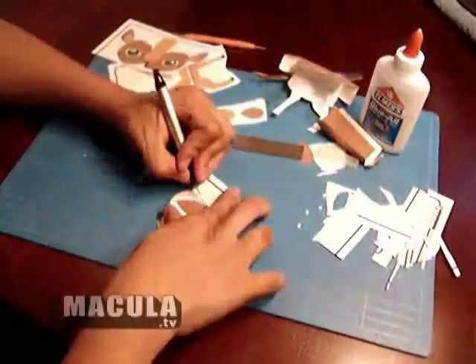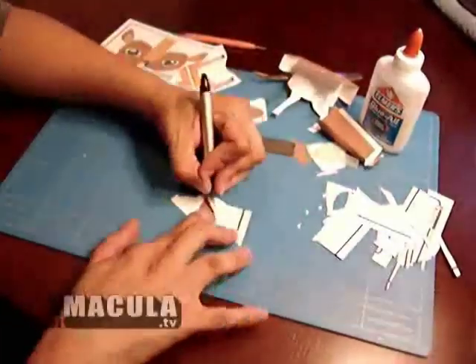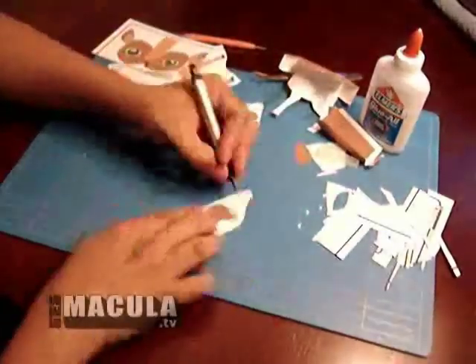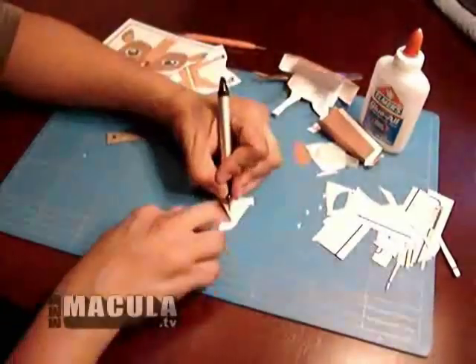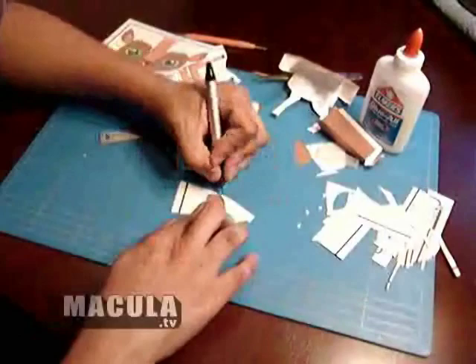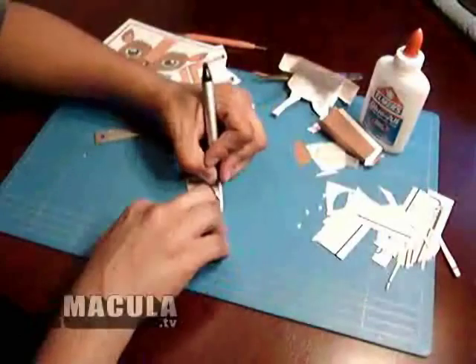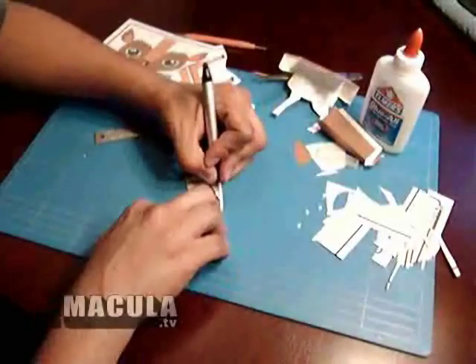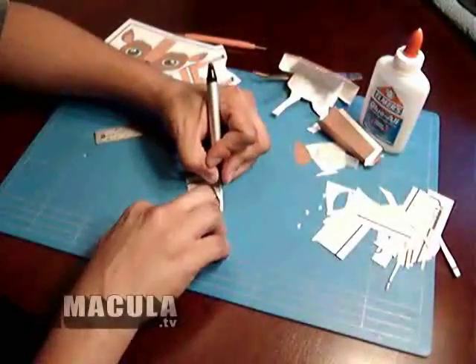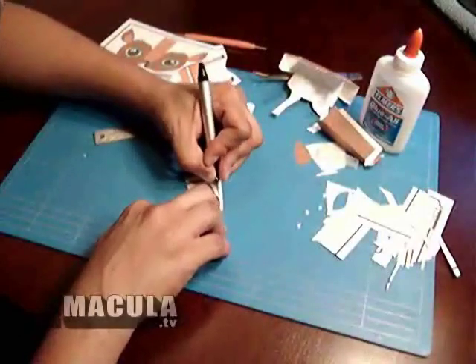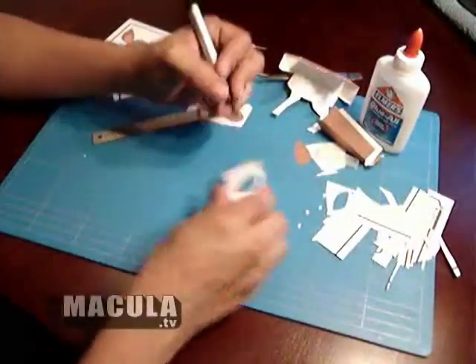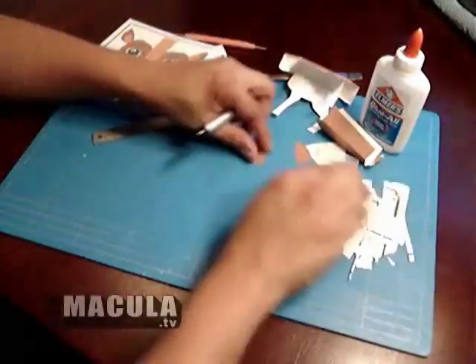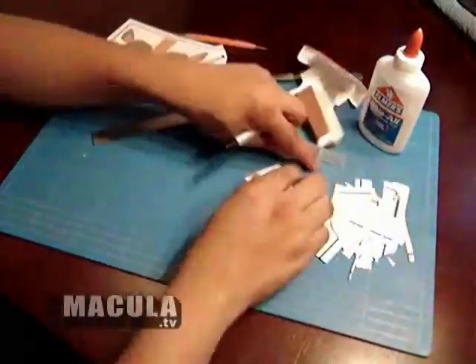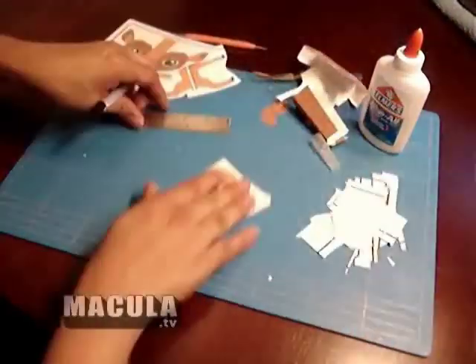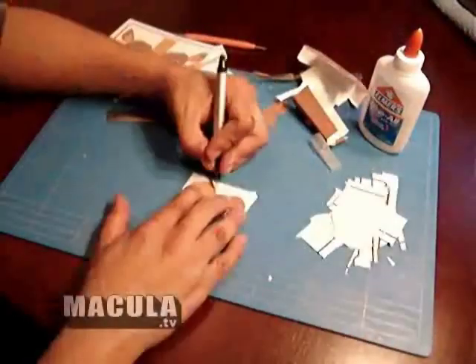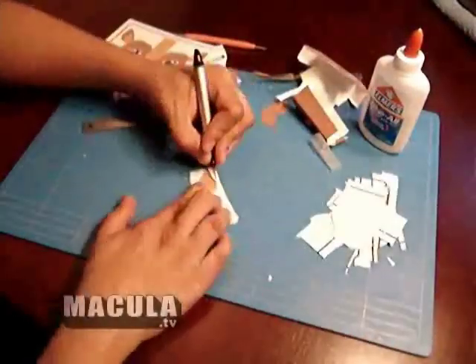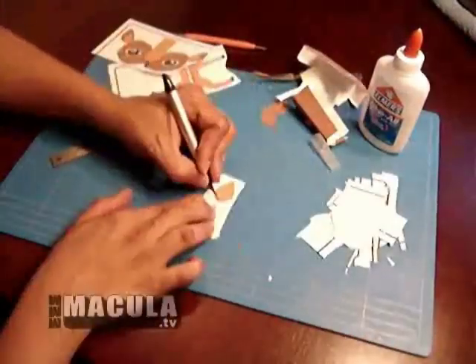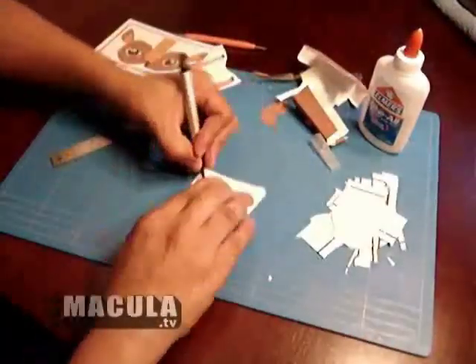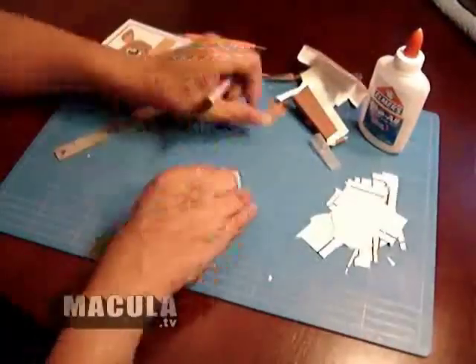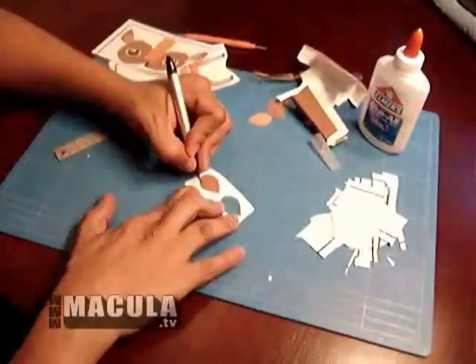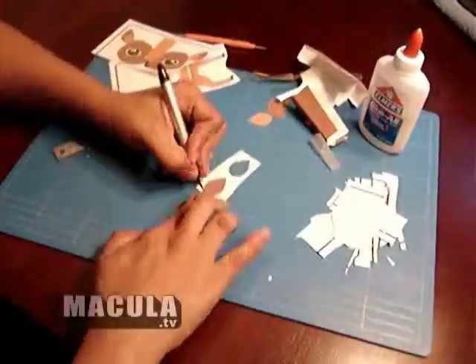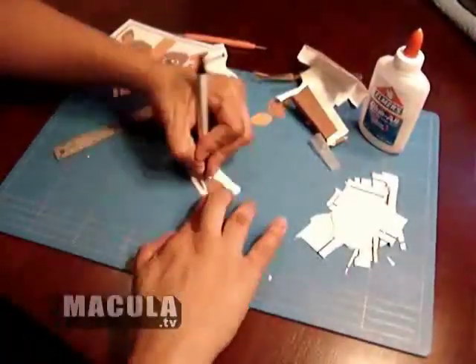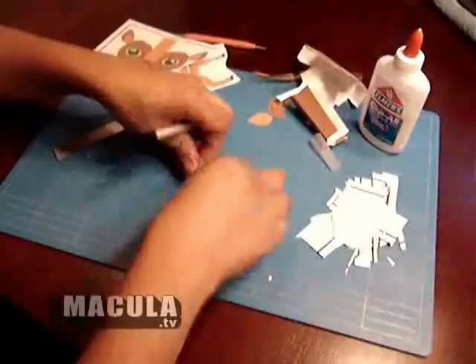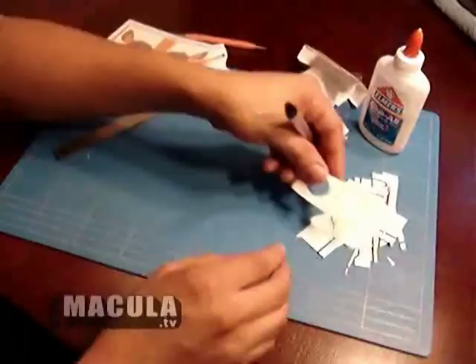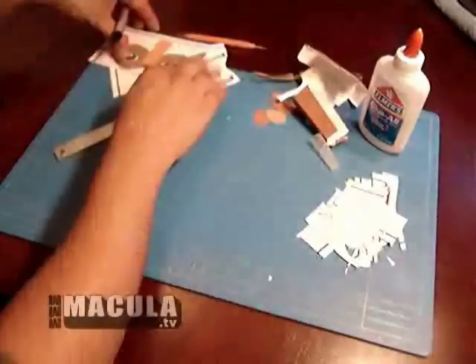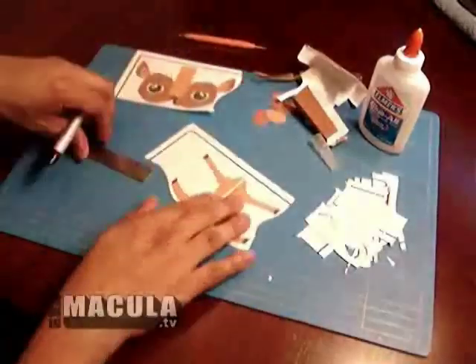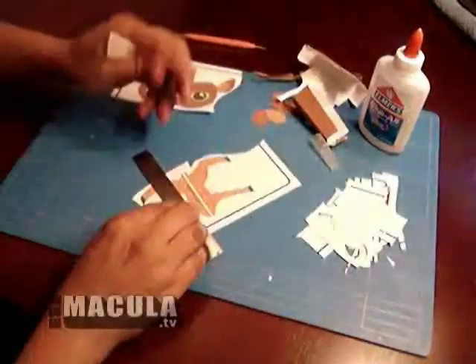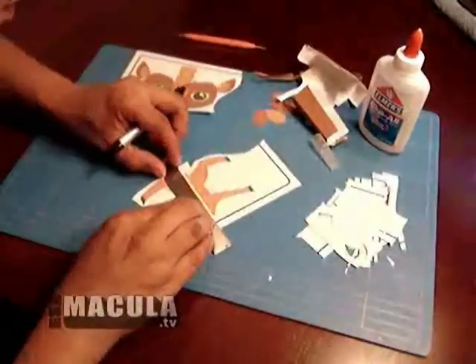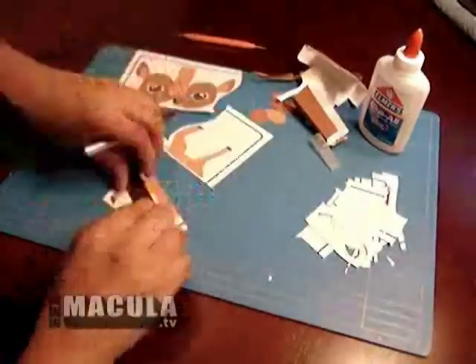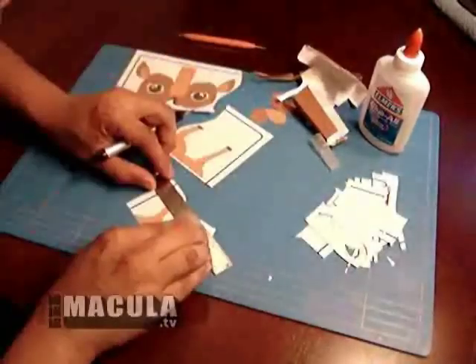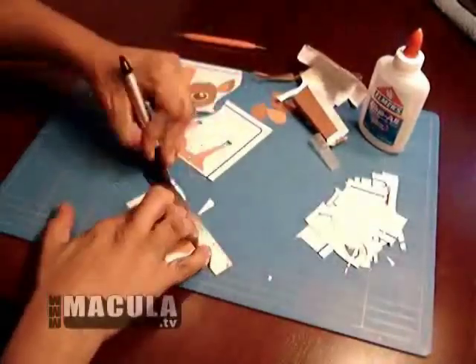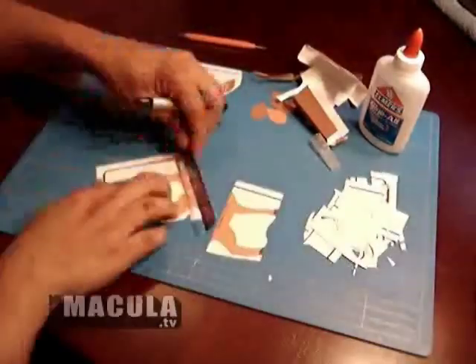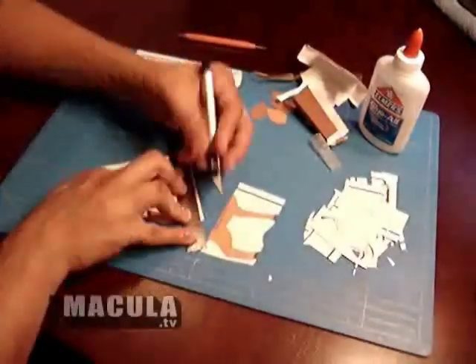Cut out small pieces like ears and tail. Now cut out inside of legs.